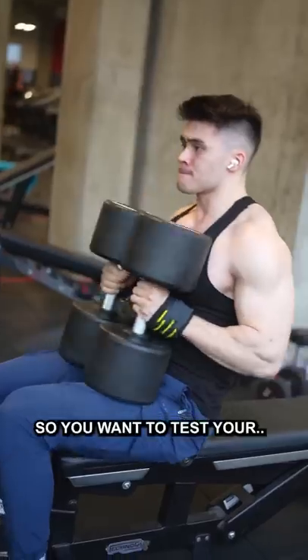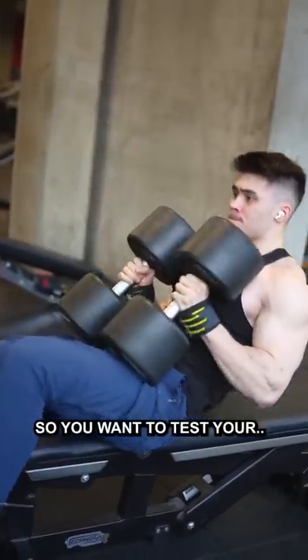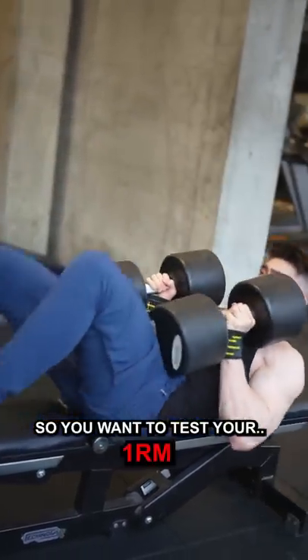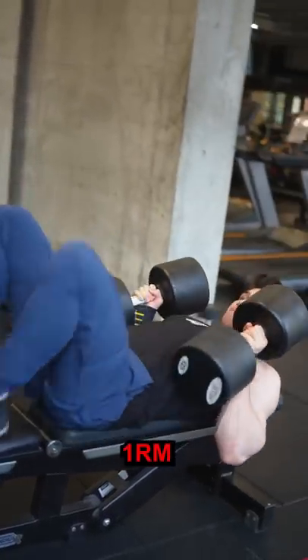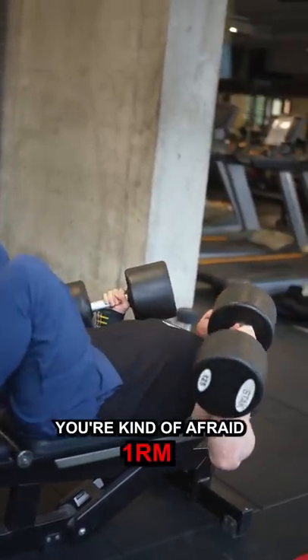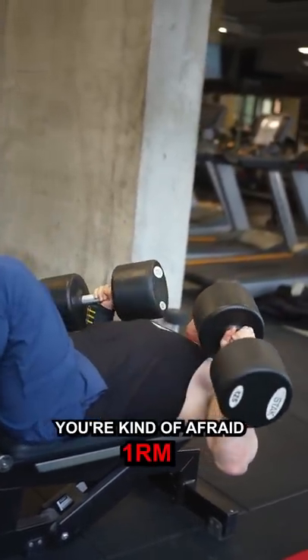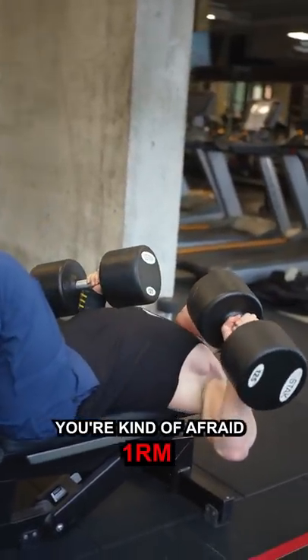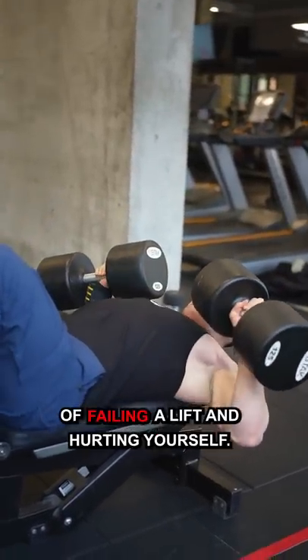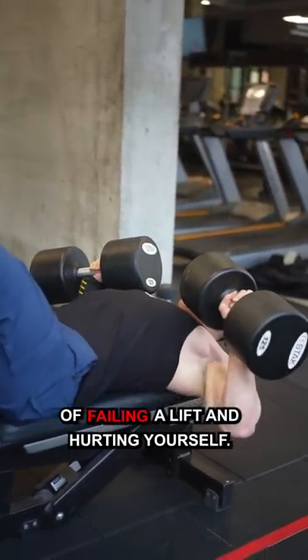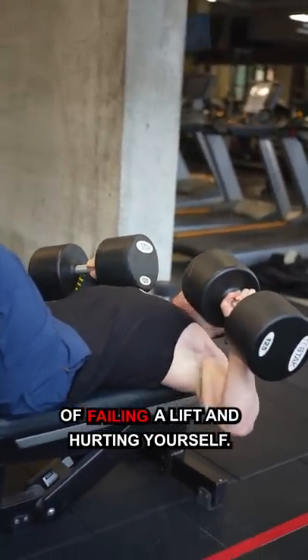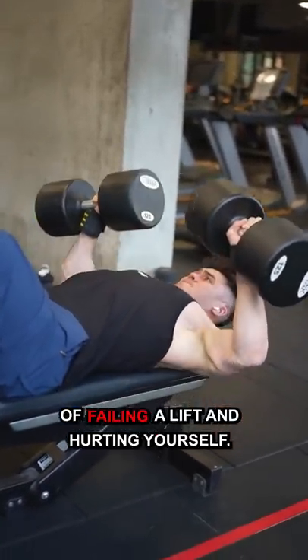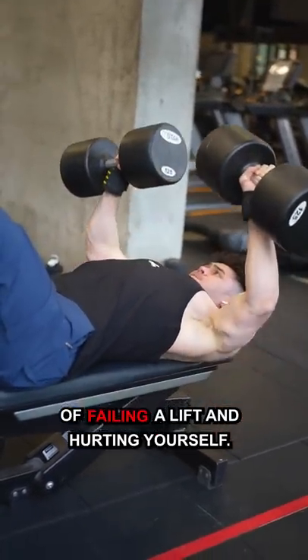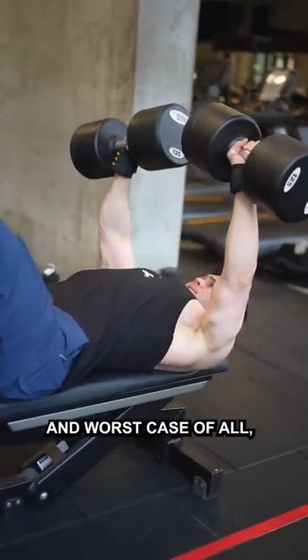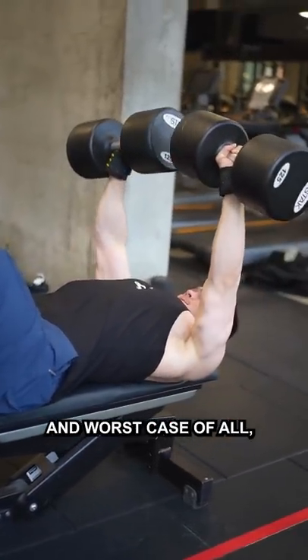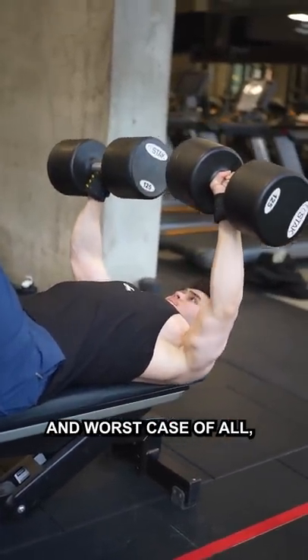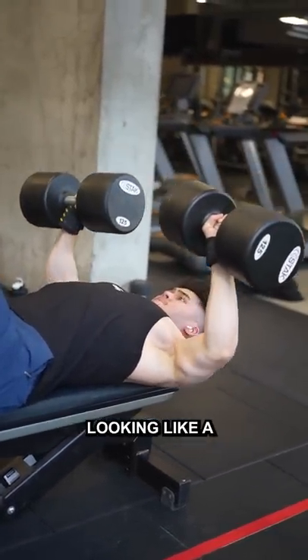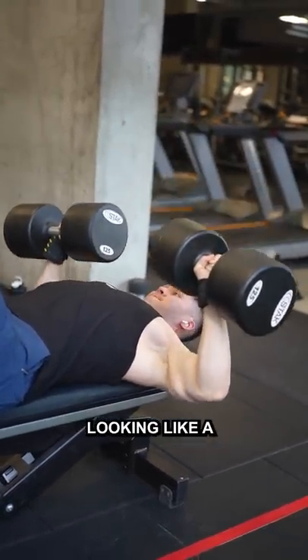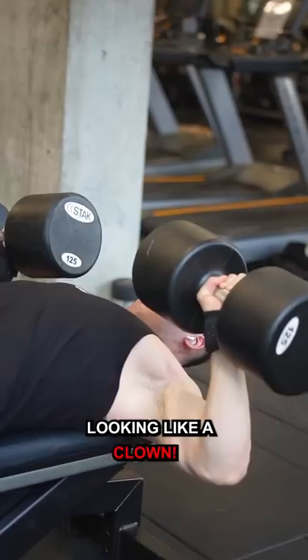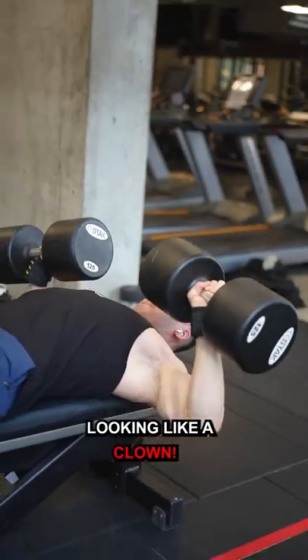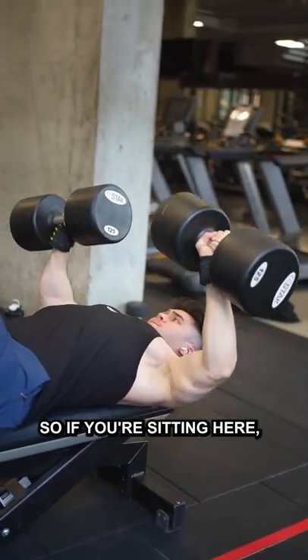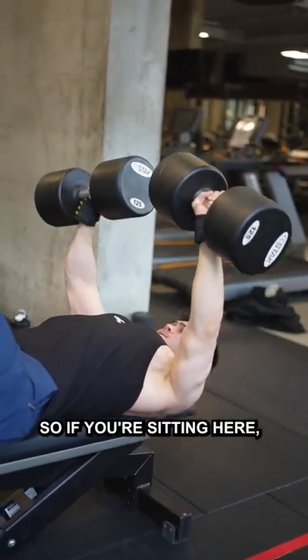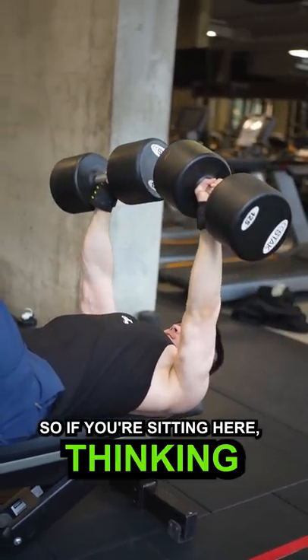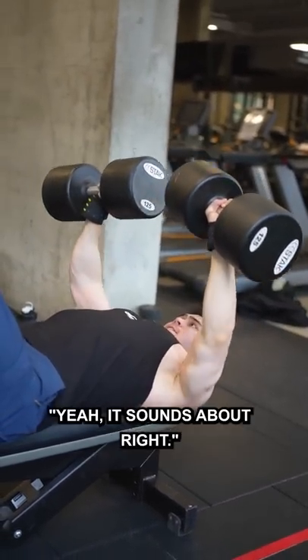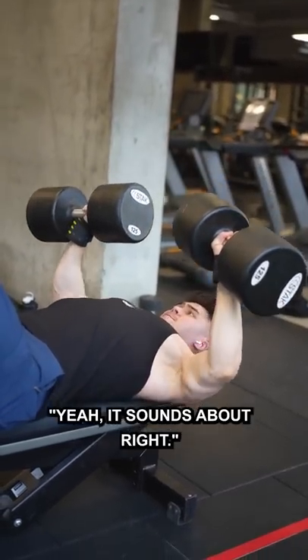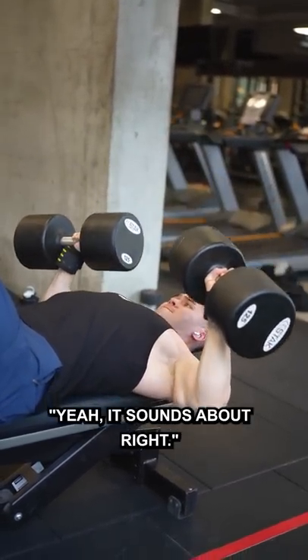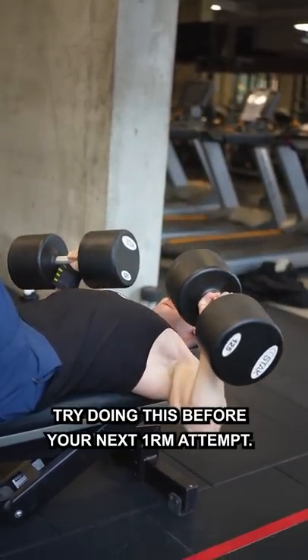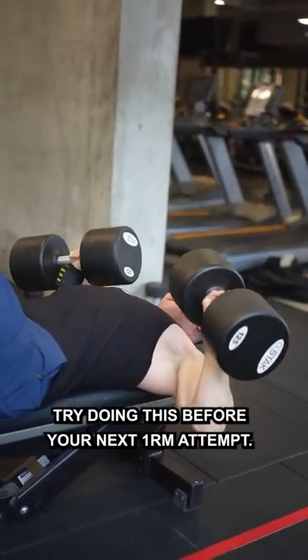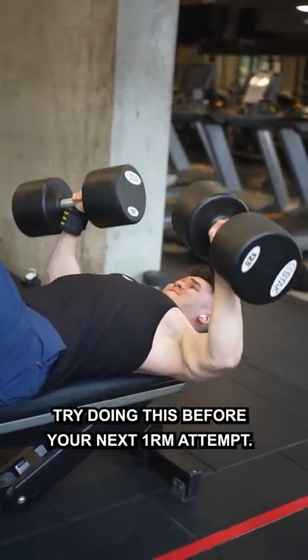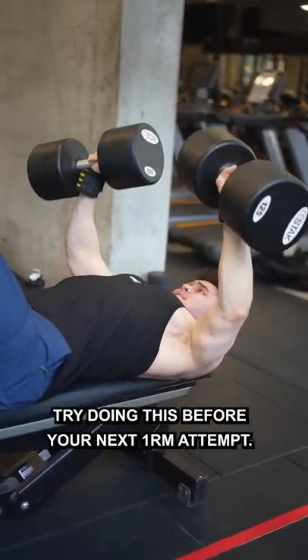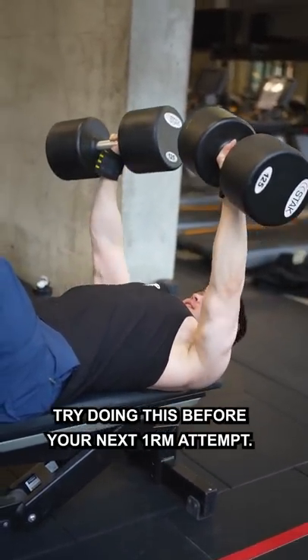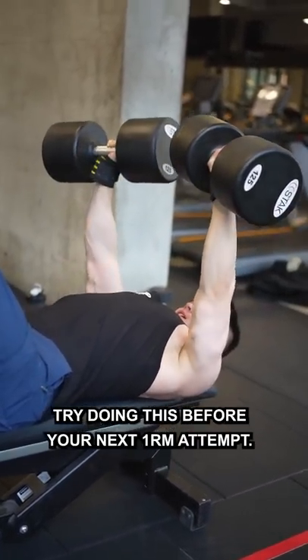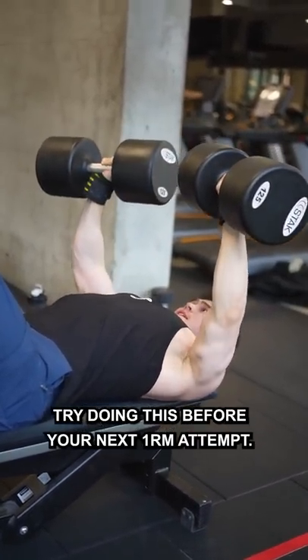So you want to test your one rep max, but you're kind of afraid of failing a lift and hurting yourself — and worst case of all, looking like a clown. So if you're sitting here thinking yeah, that sounds about right, try doing this before your next one rep max attempt.